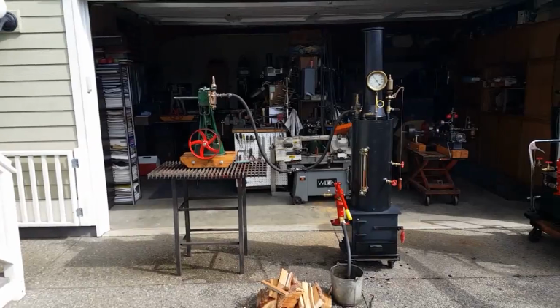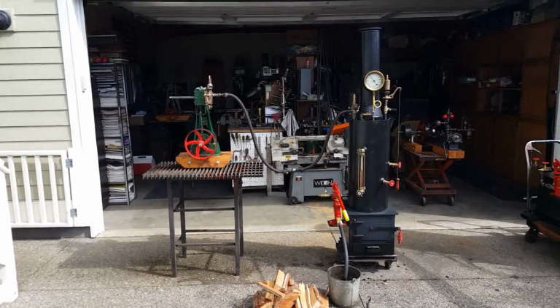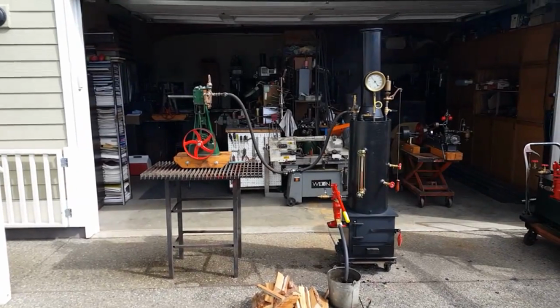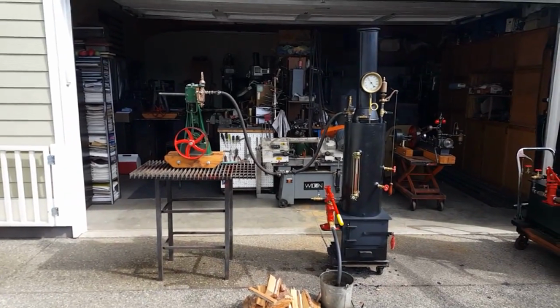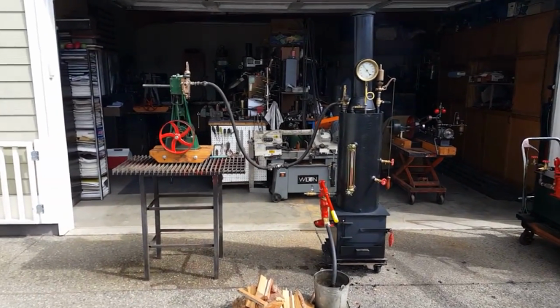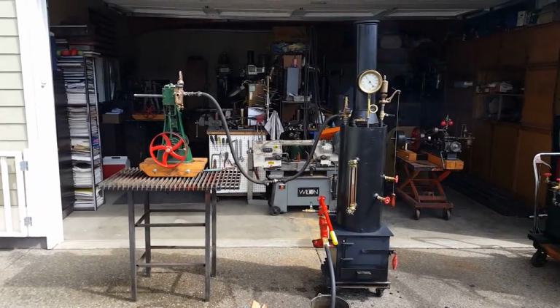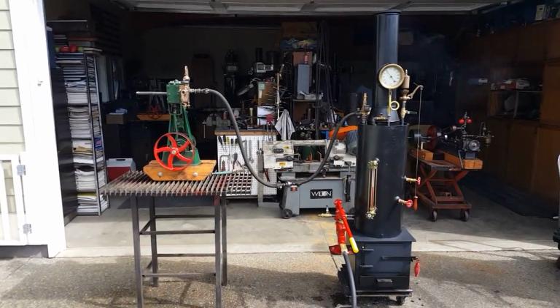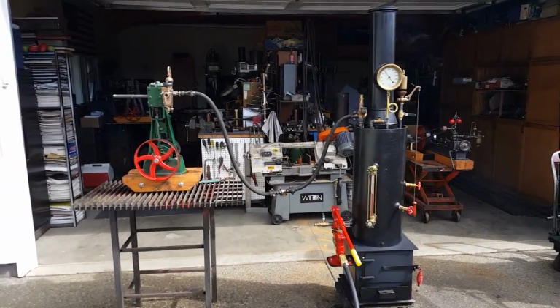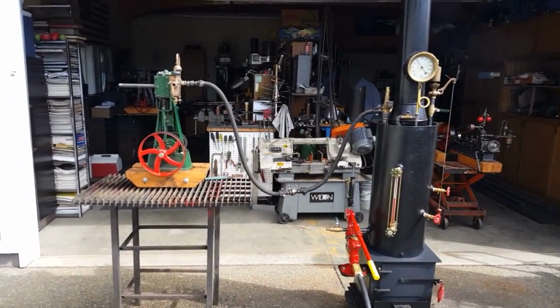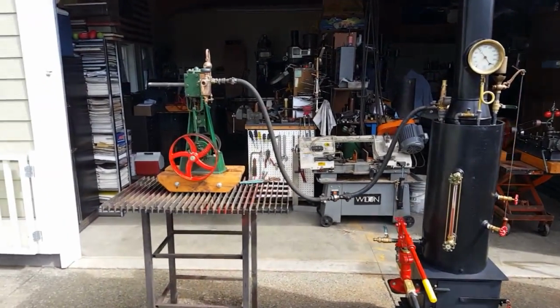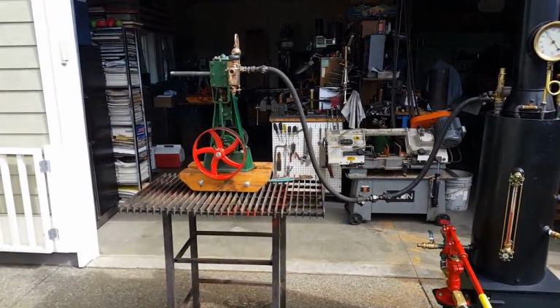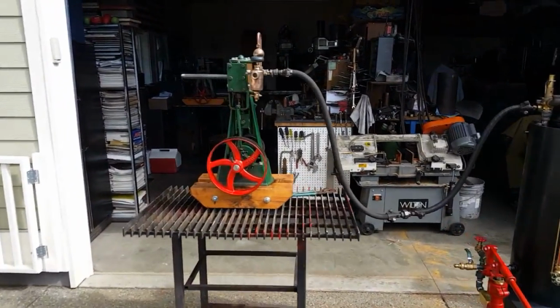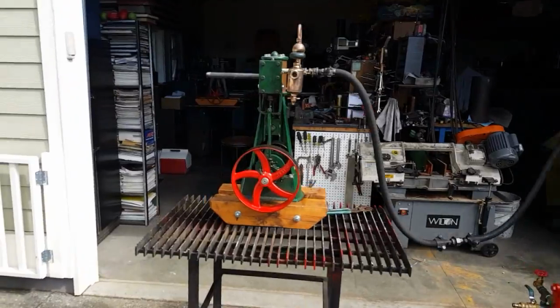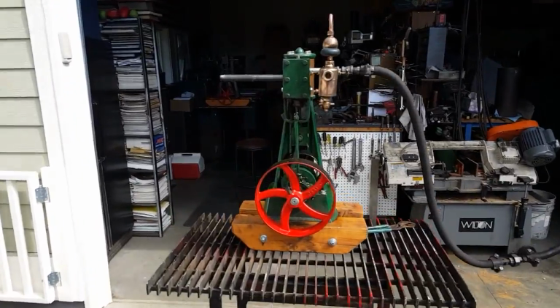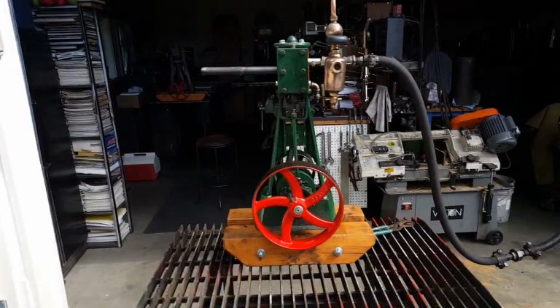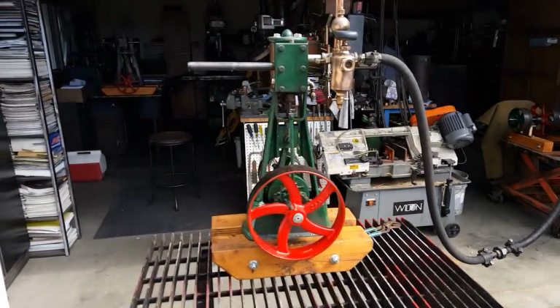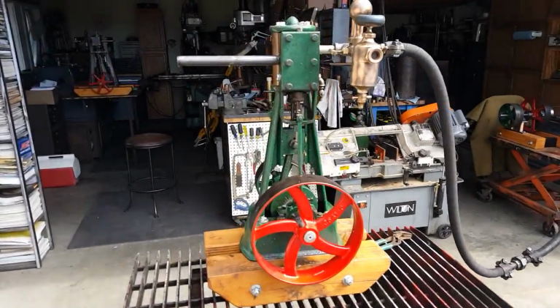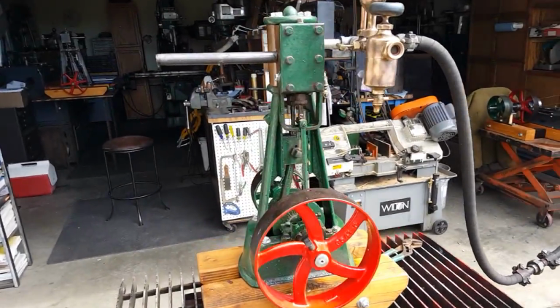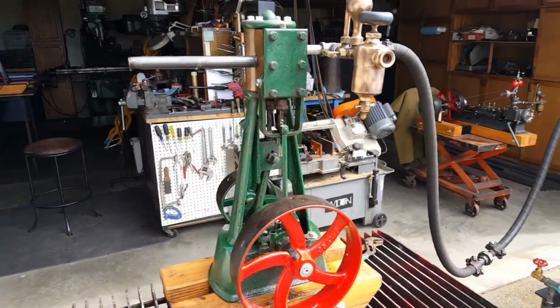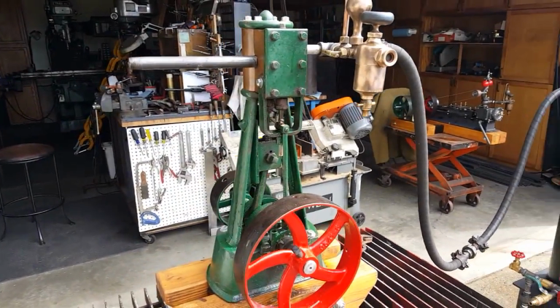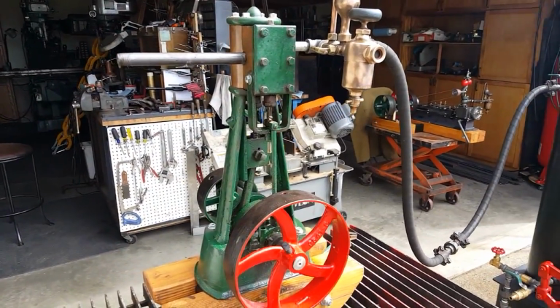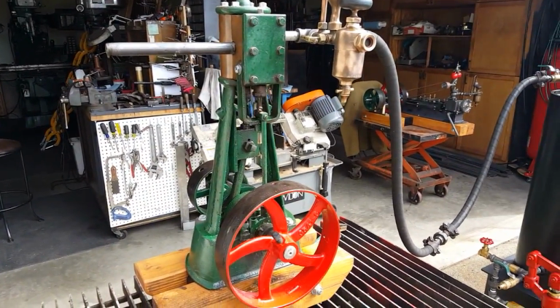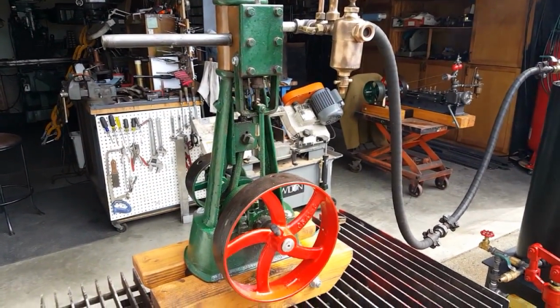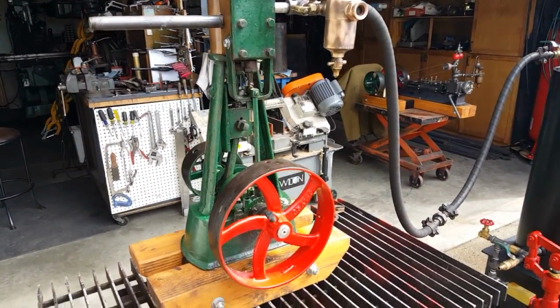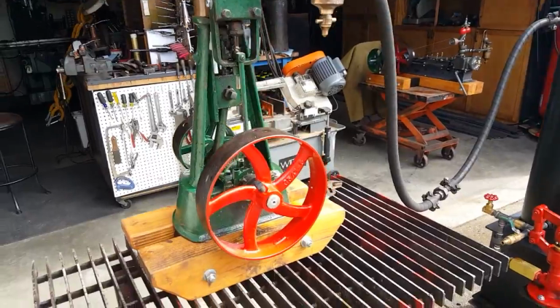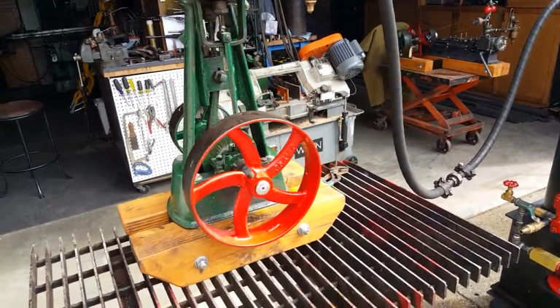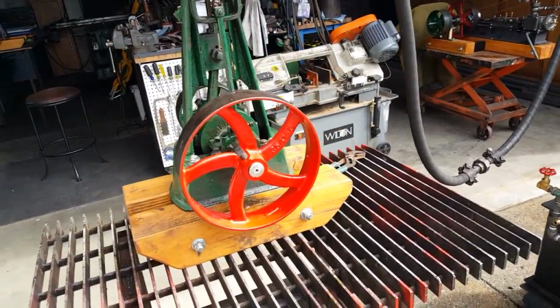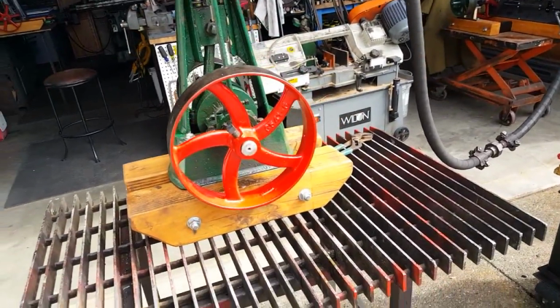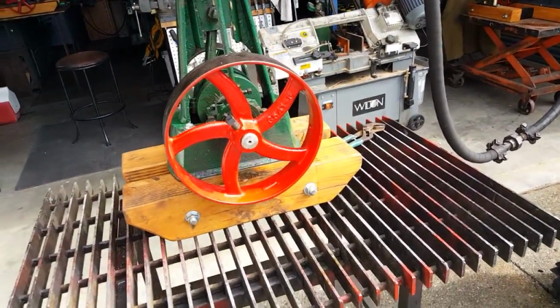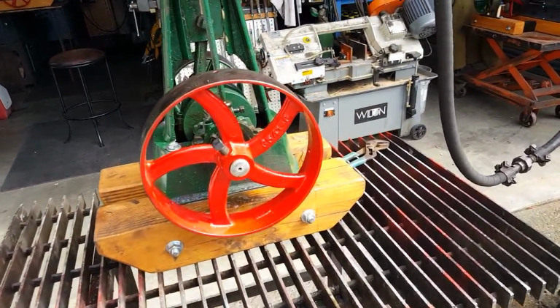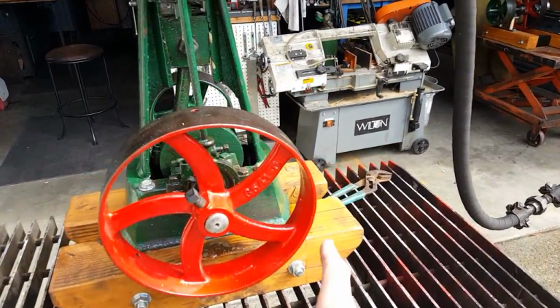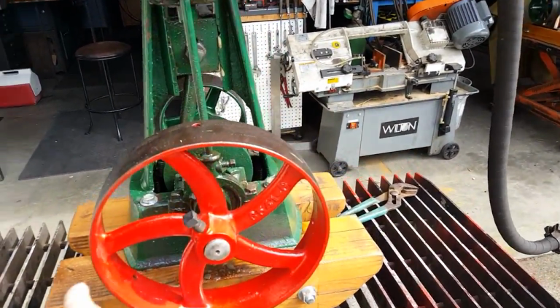Here's my next engine and boiler combination. This engine is a 2-inch bore, 3-inch stroke. Flywheel on it is 10 inches.